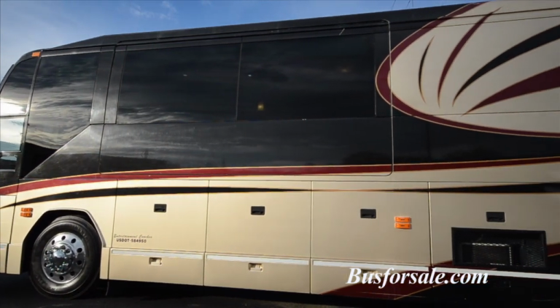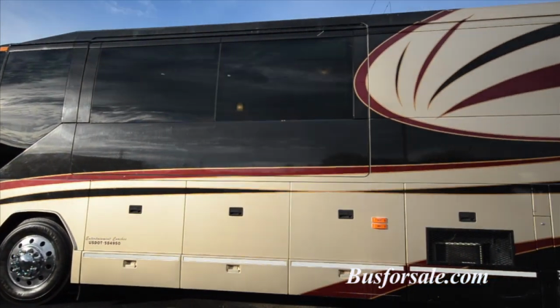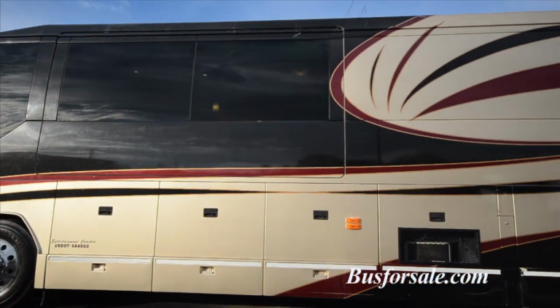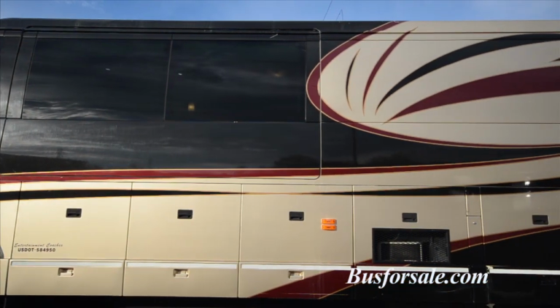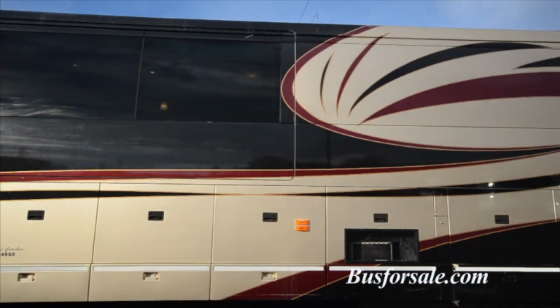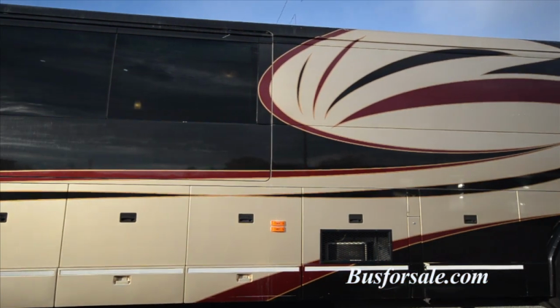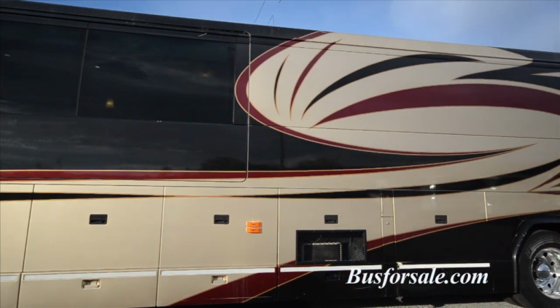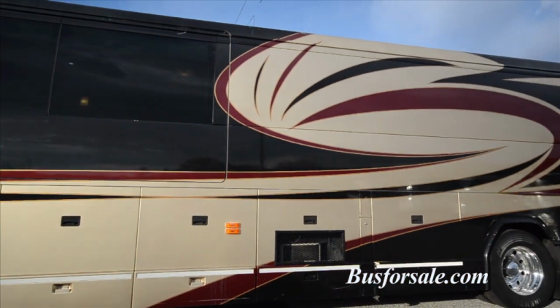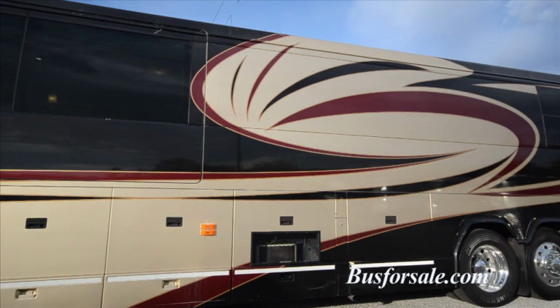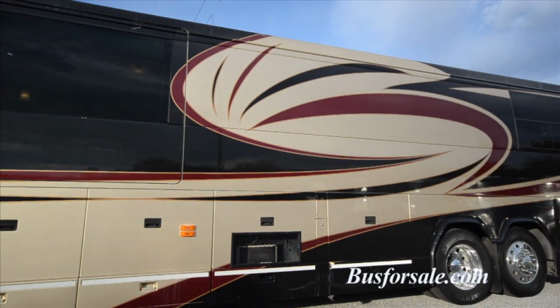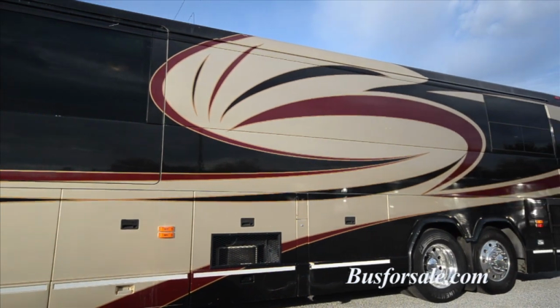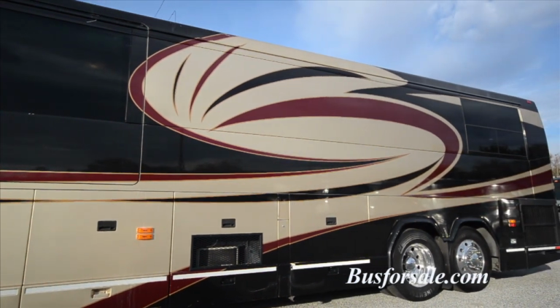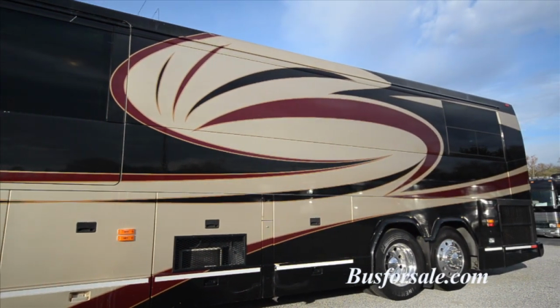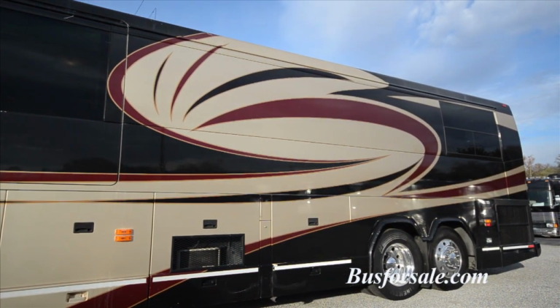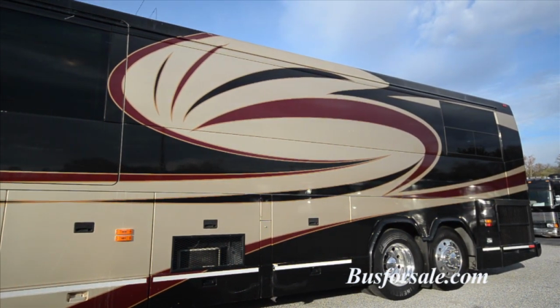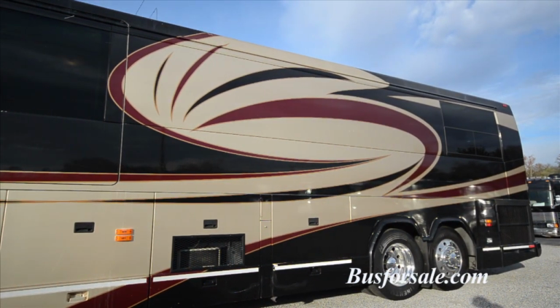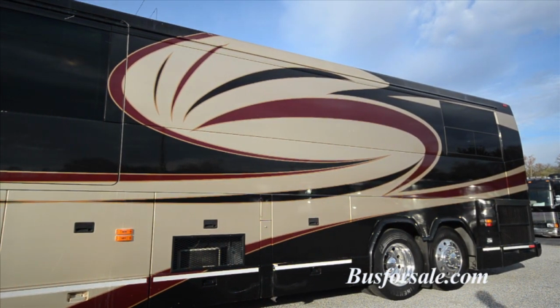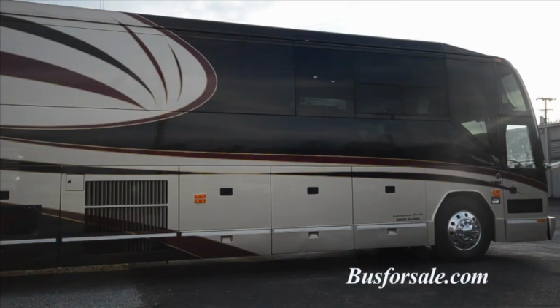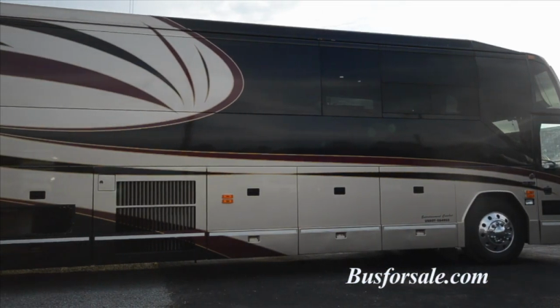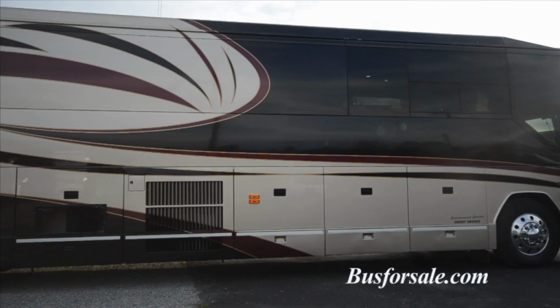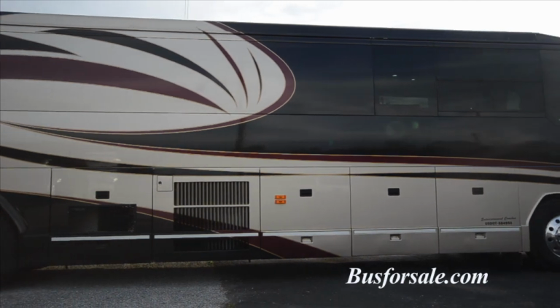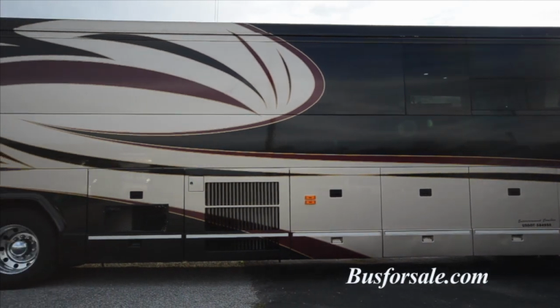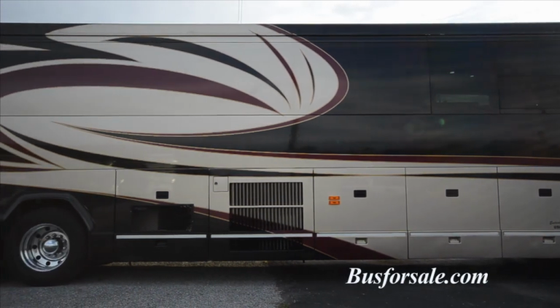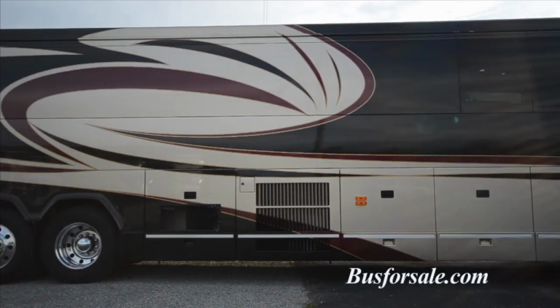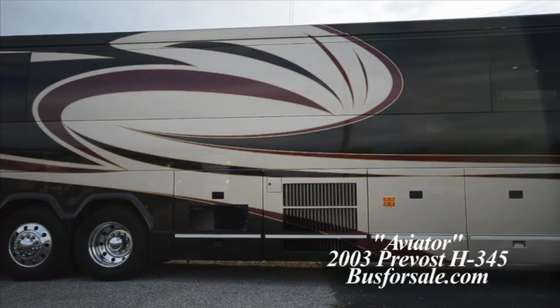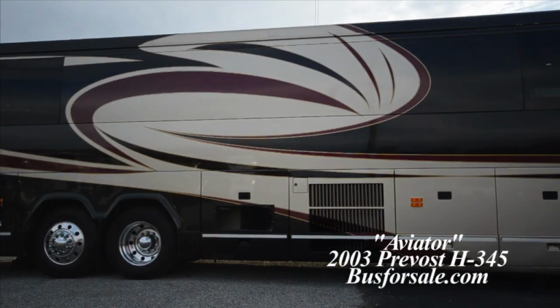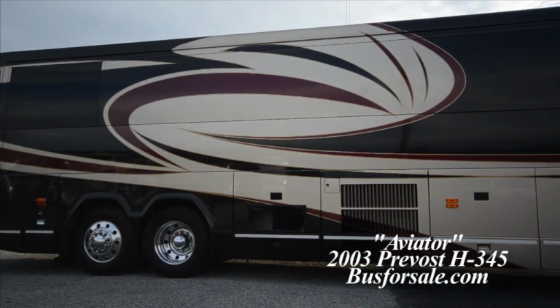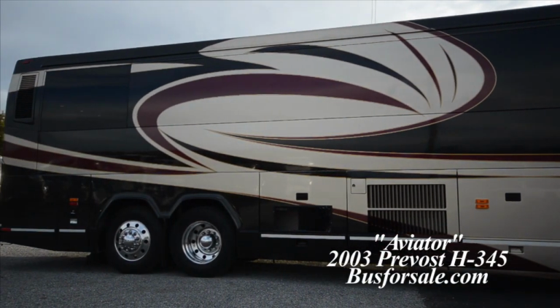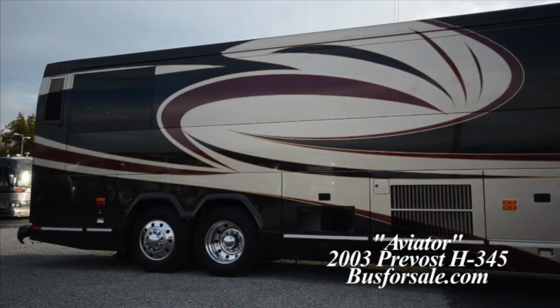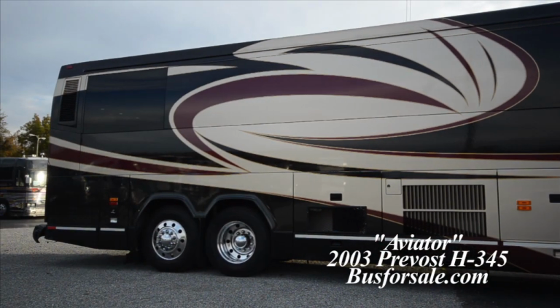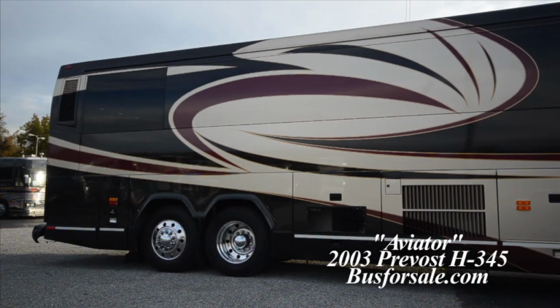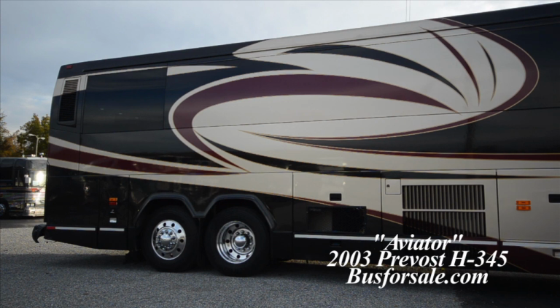Aviator is a low-mileage star coach that is ready to hit the road today. For more information on this coach or other coaches in our inventory, please visit busforsale.com.